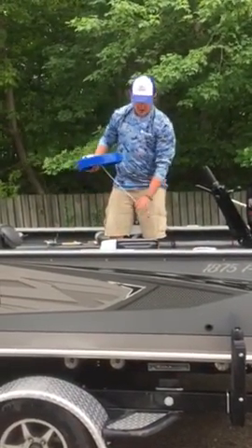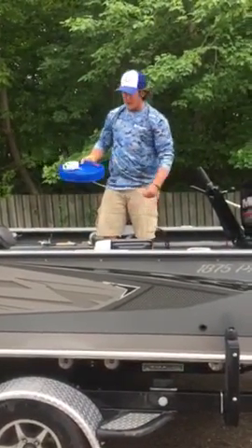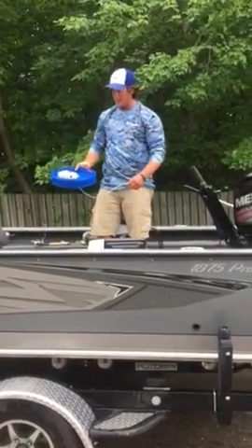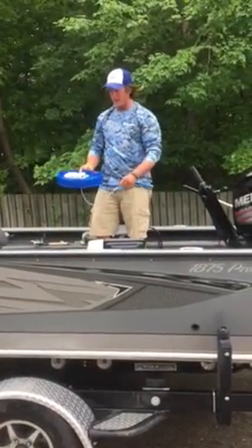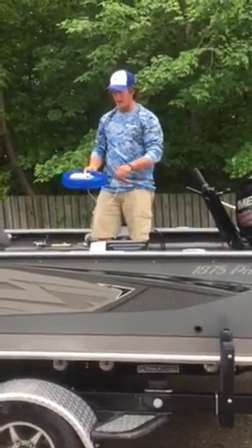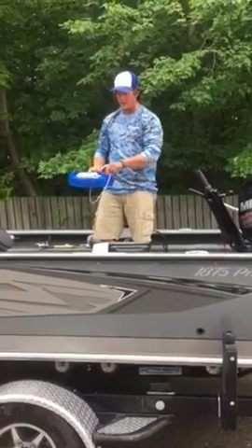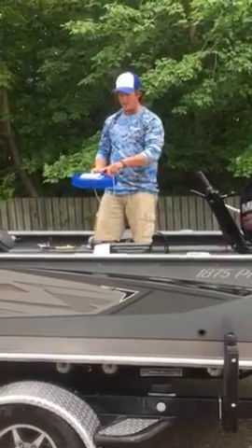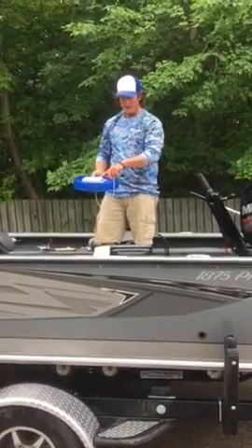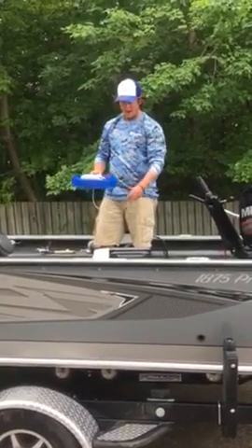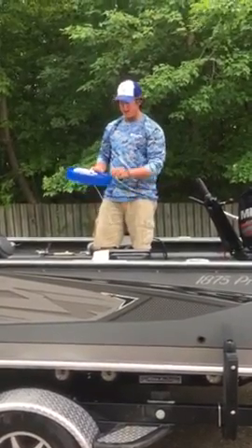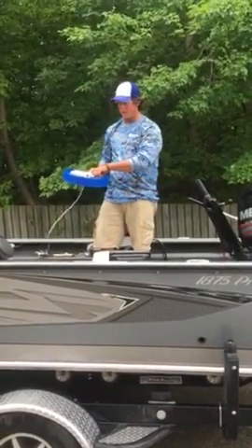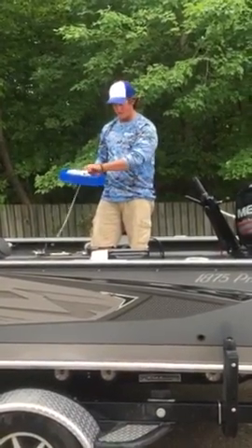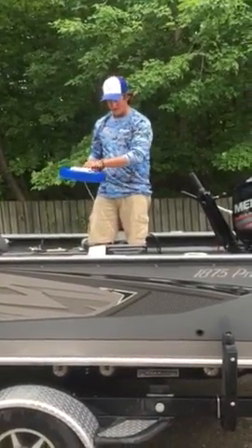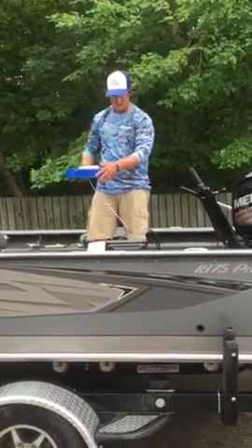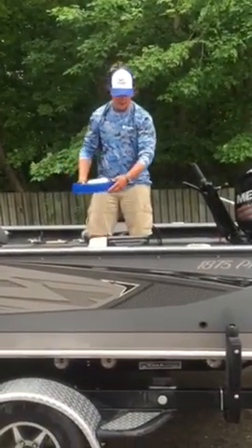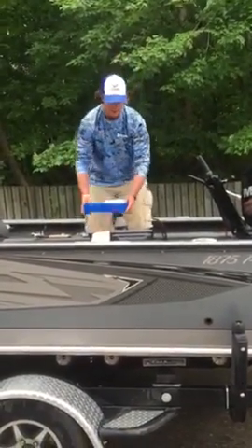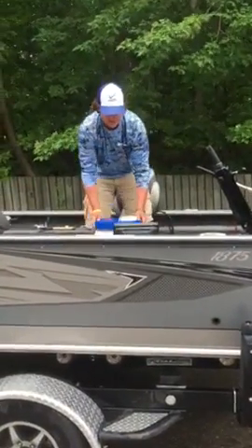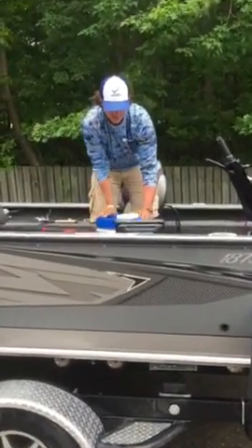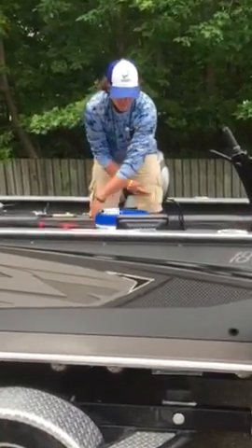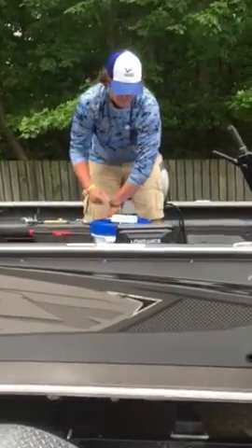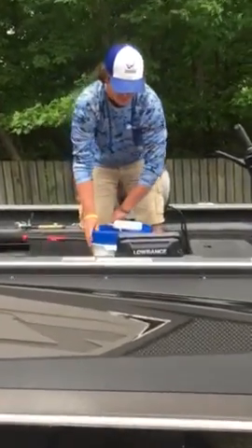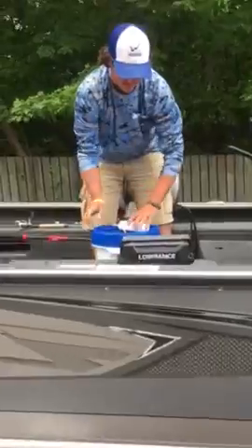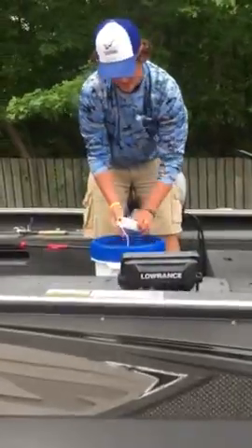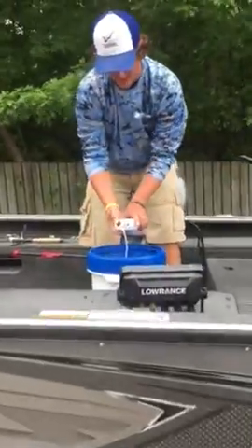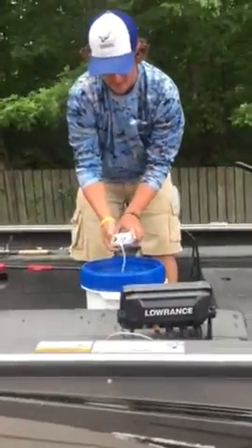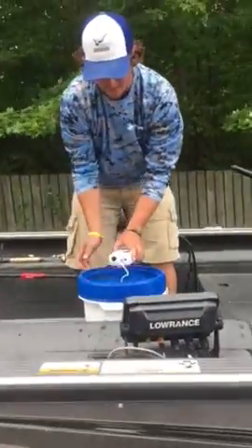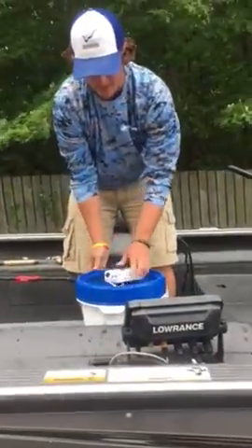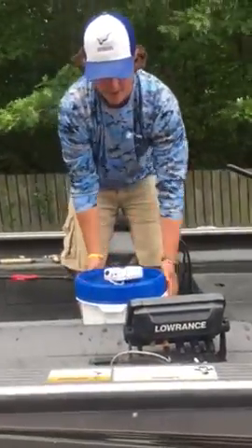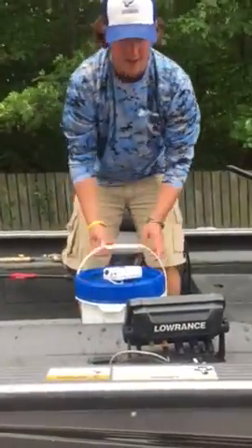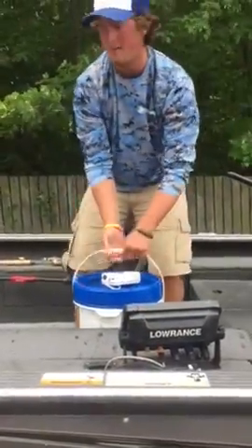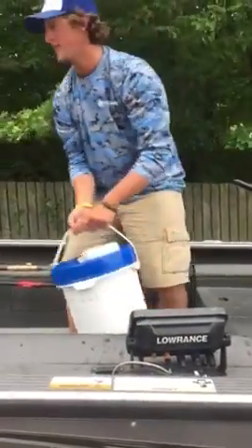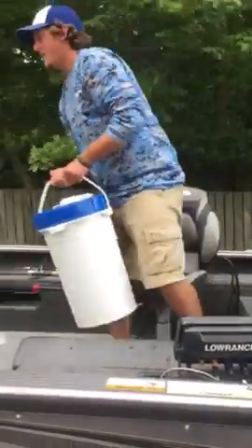What I've got here is I just took an aerator and drilled a hole through the cover of the XL bucket. For my aerator system, I'm going to pop that on and keep my minnows alive.